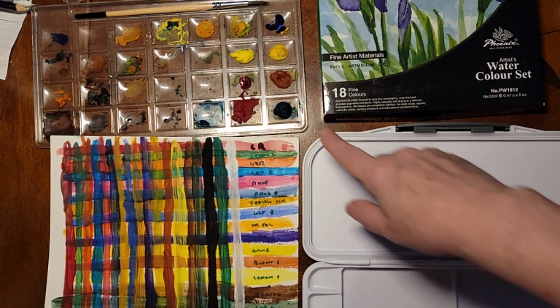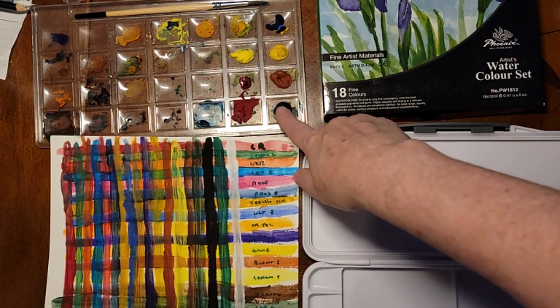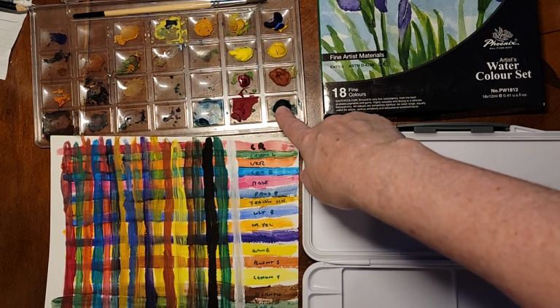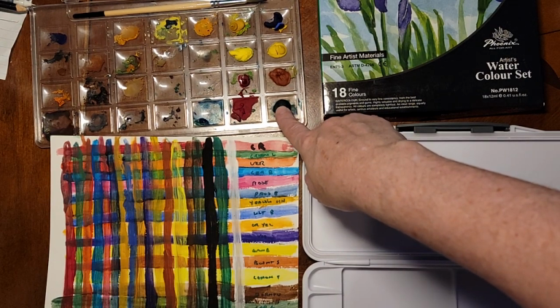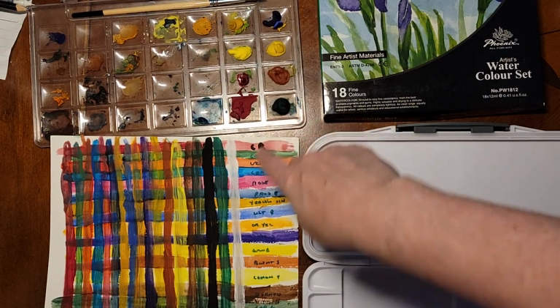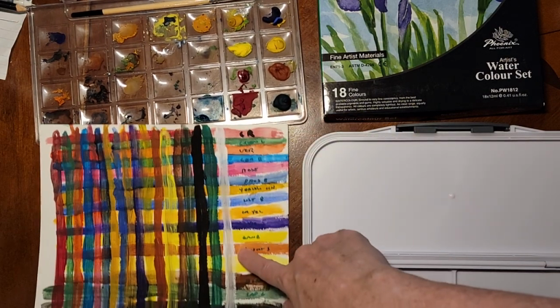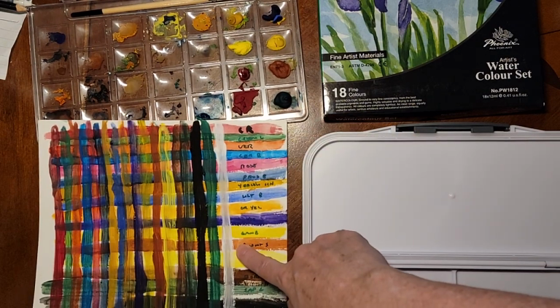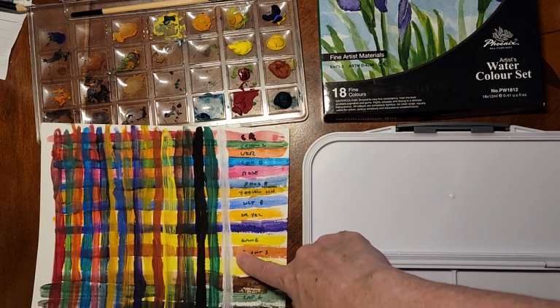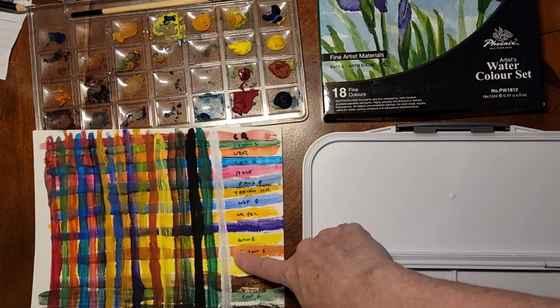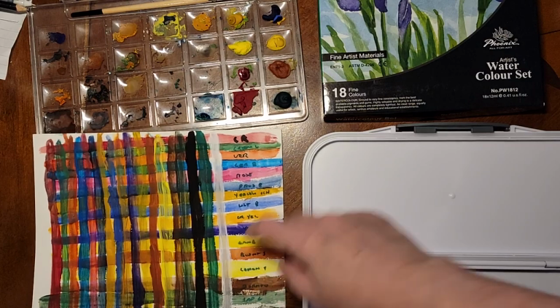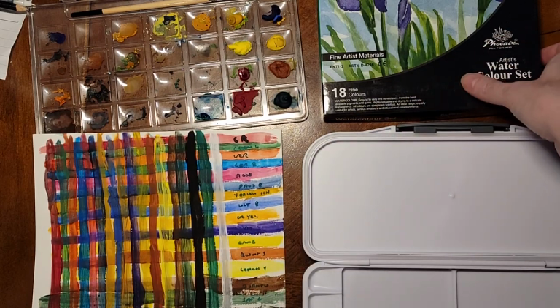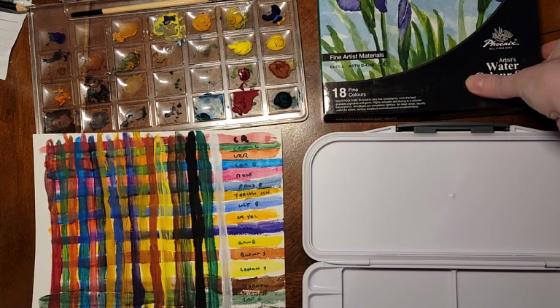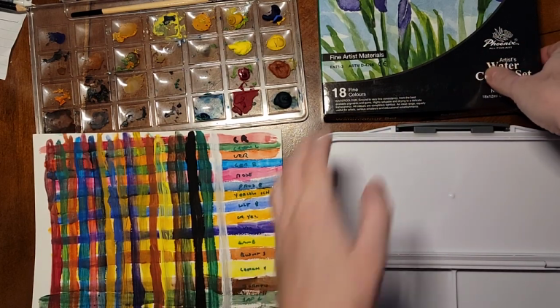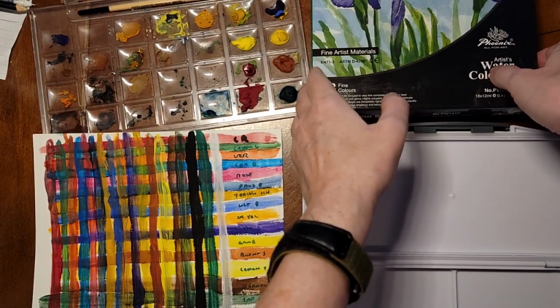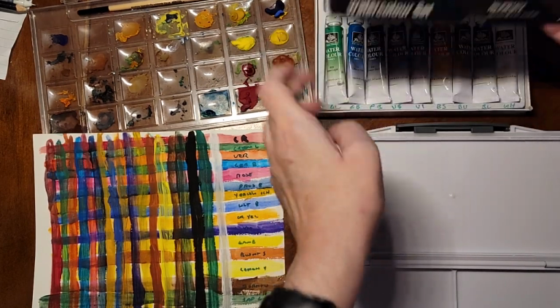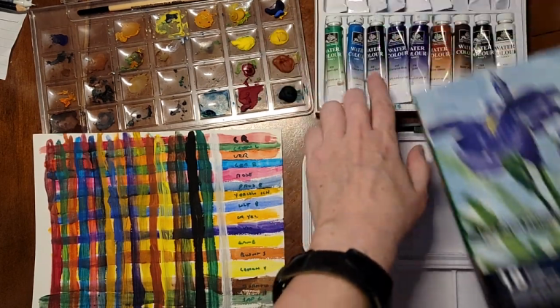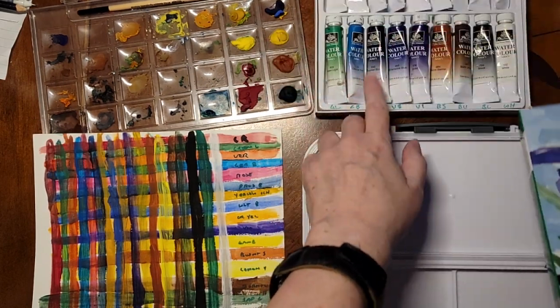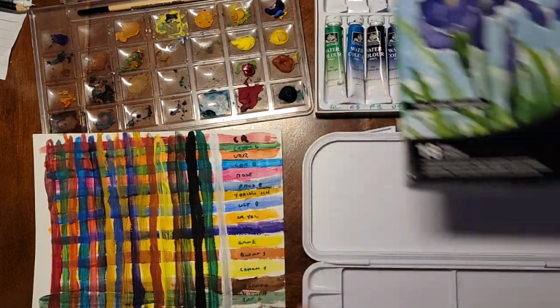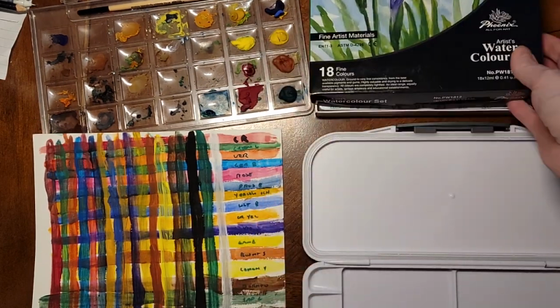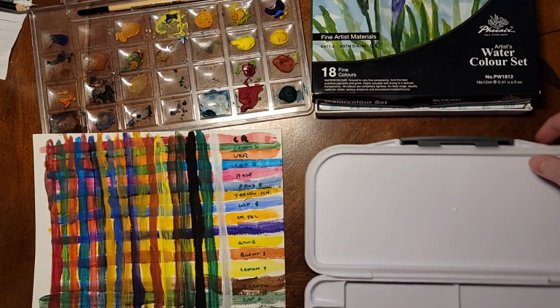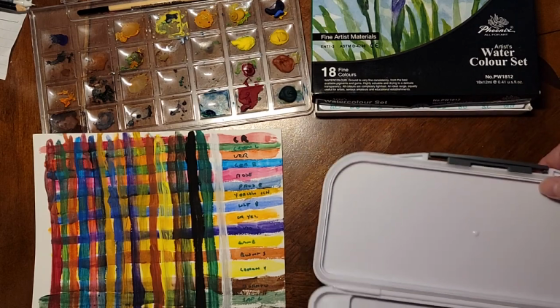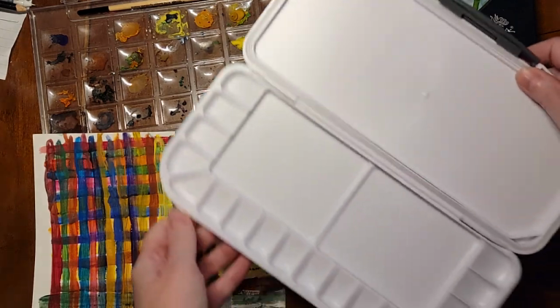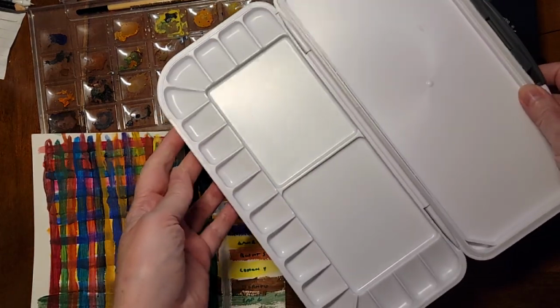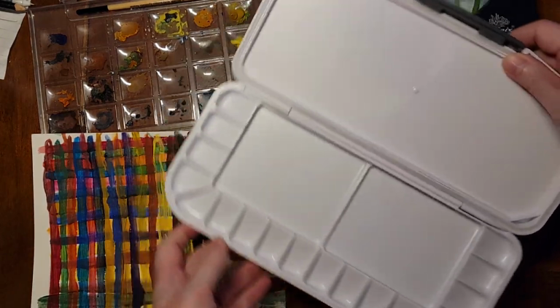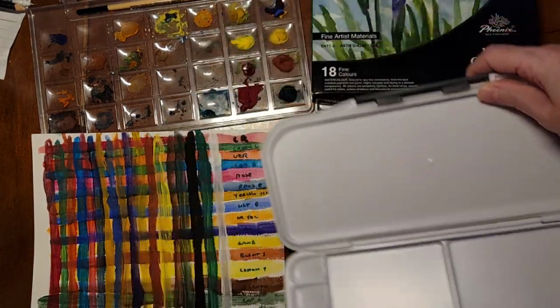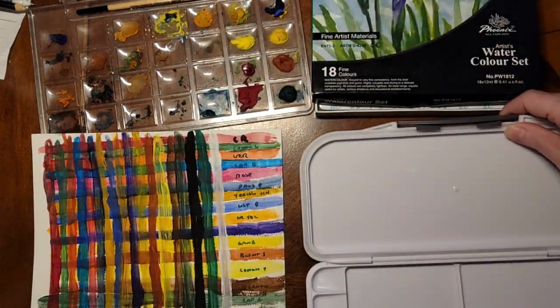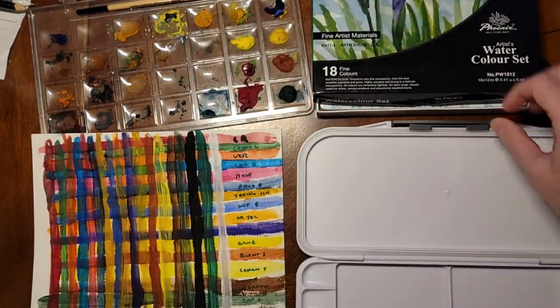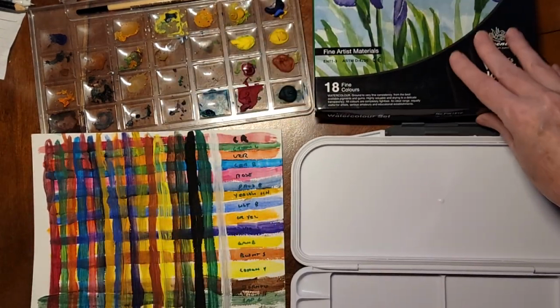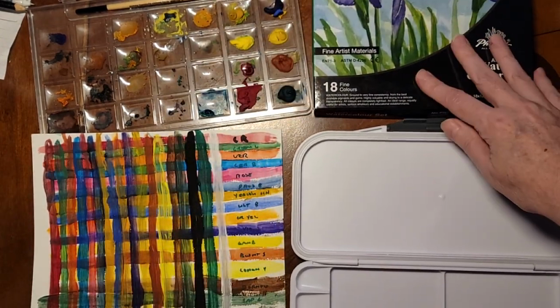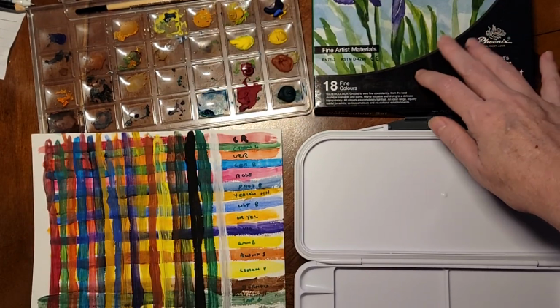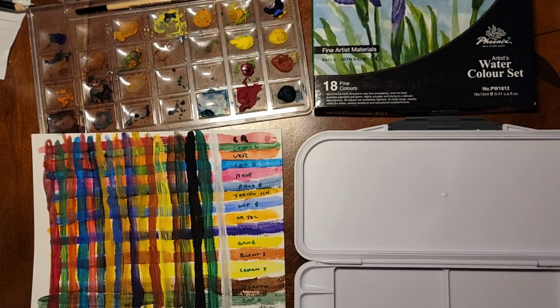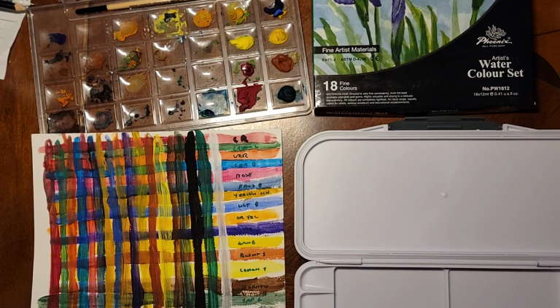So we have piles of watercolor, we have a color chart that I did up previously, we have the base tubes of the watercolor over here, and then we have a palette. I'll go through this step by step so you can see what the solution is to get yourself organized.